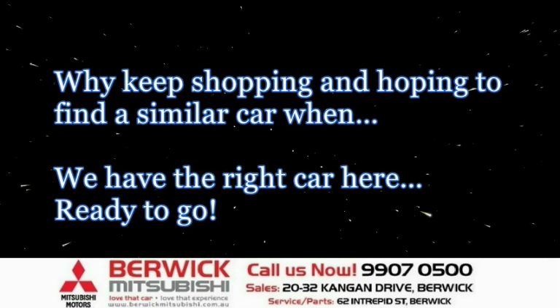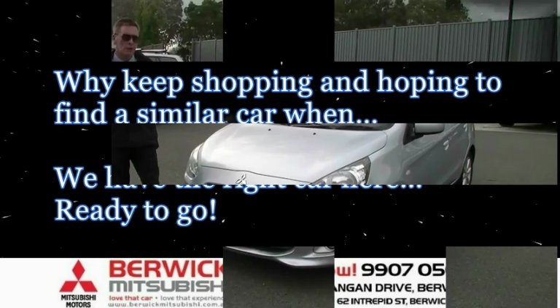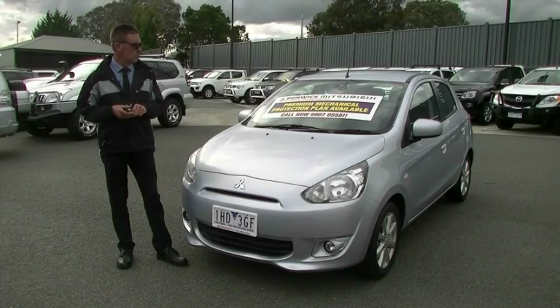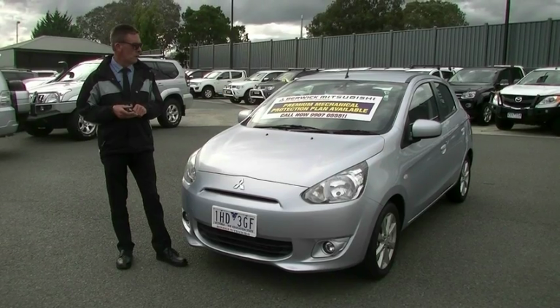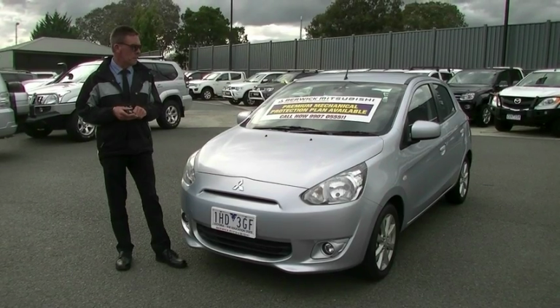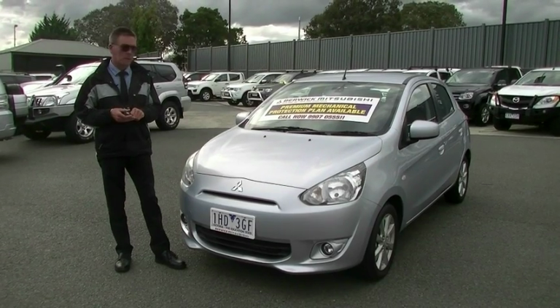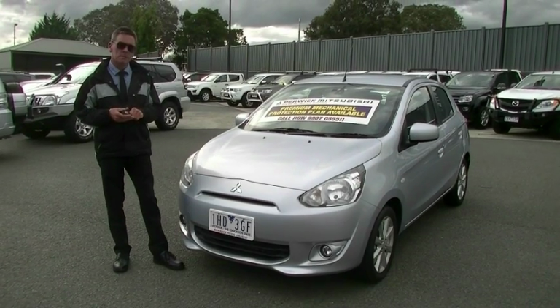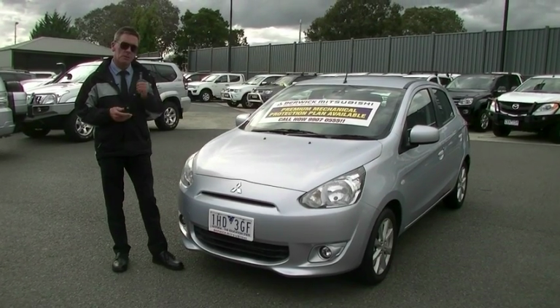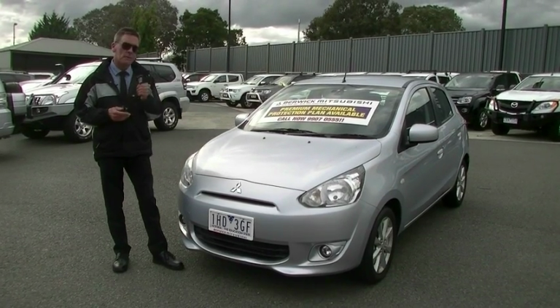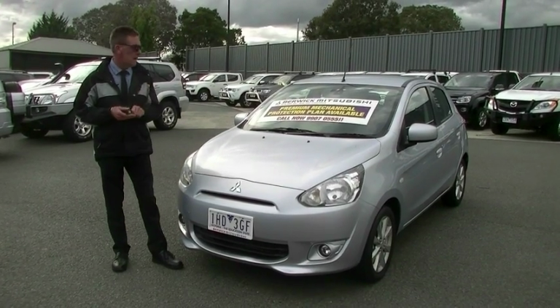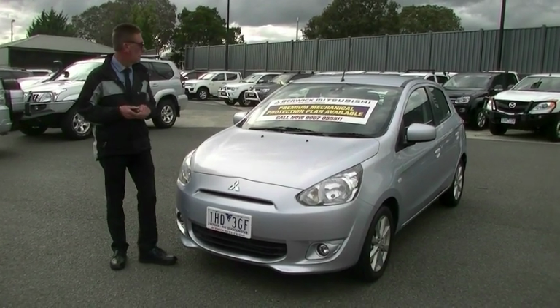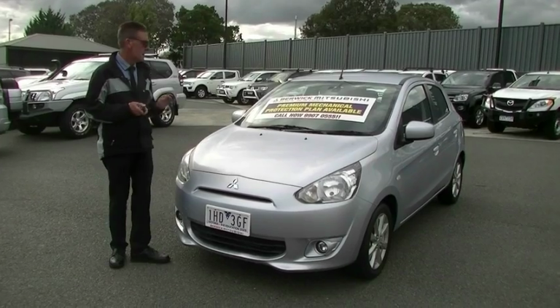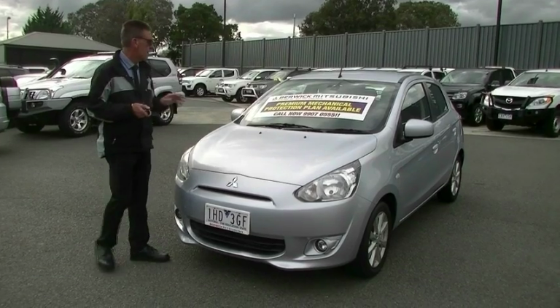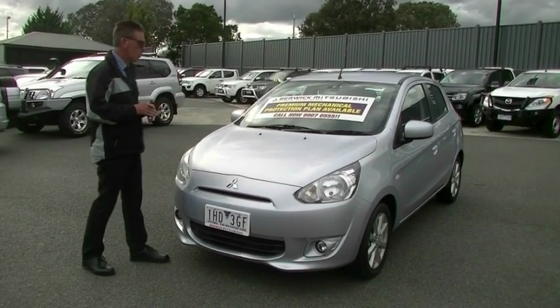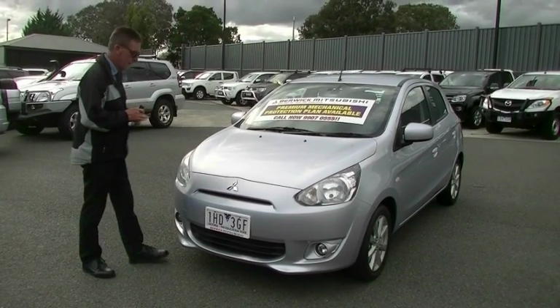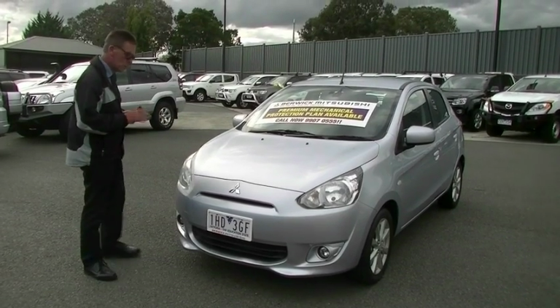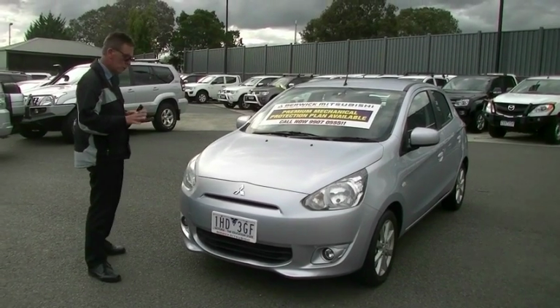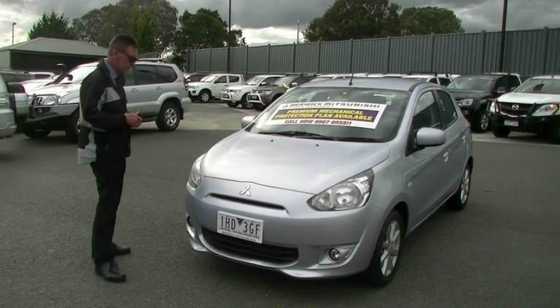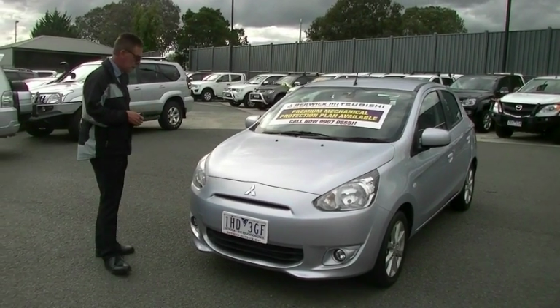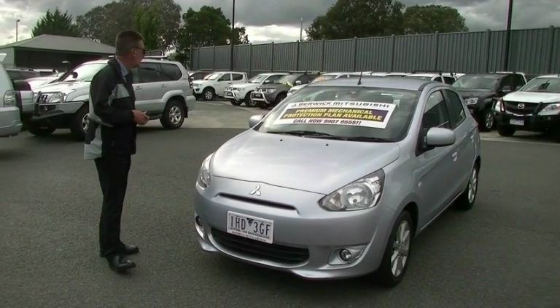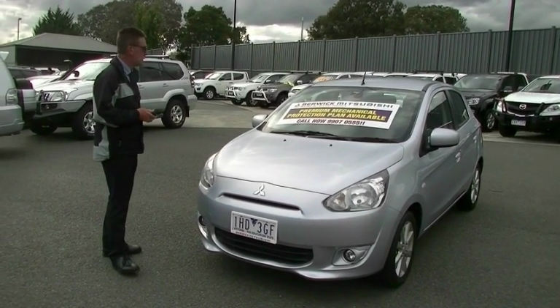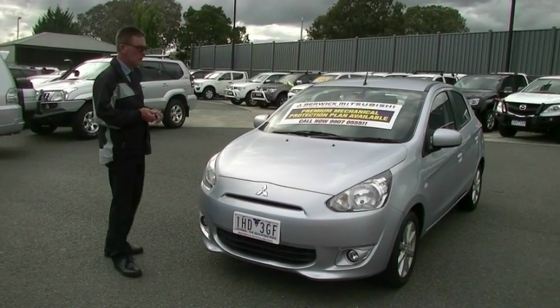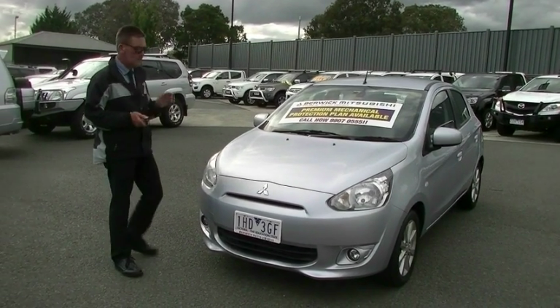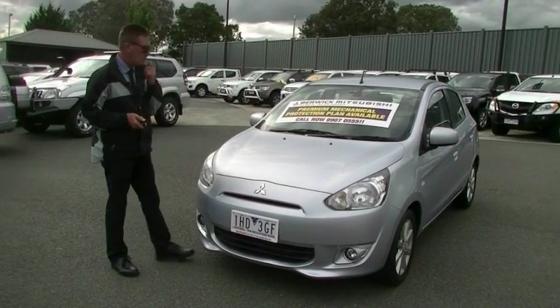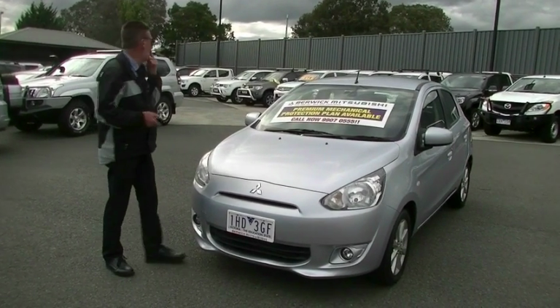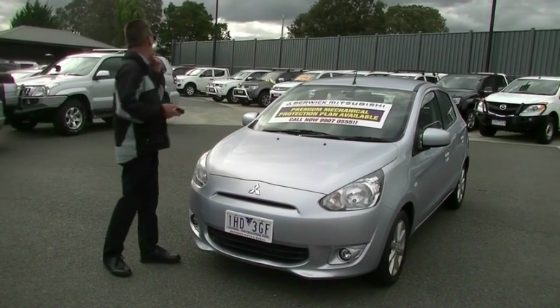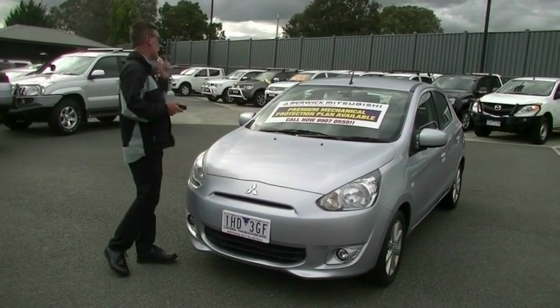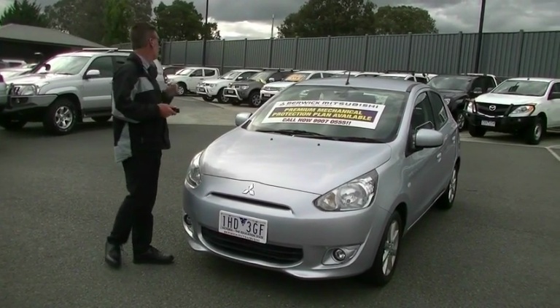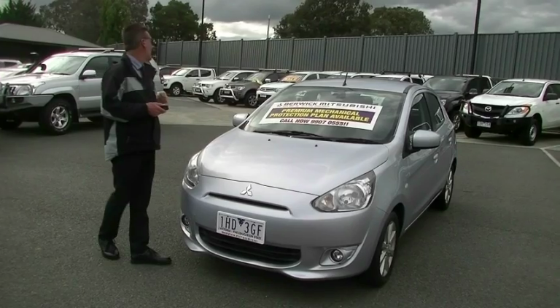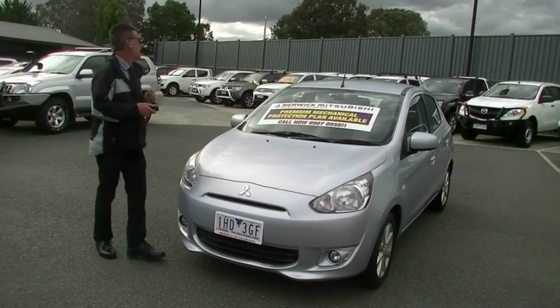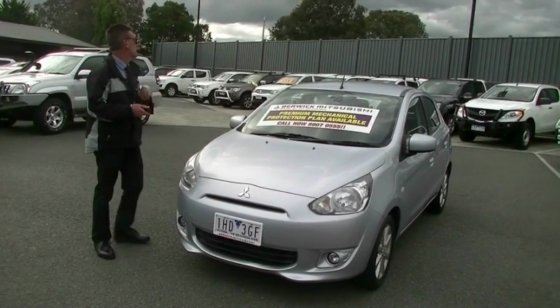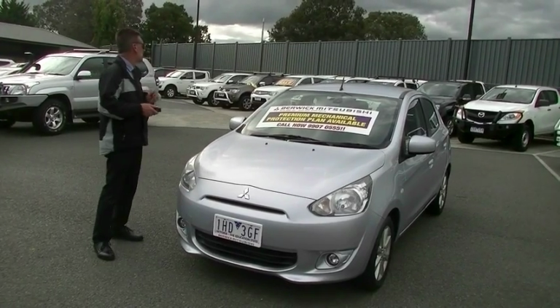Good afternoon and welcome to Berwick Mitsubishi. My name is Mark and I'm going to take you for a walk around our little 2013 model Mitsubishi Mirage Hatchback this afternoon.